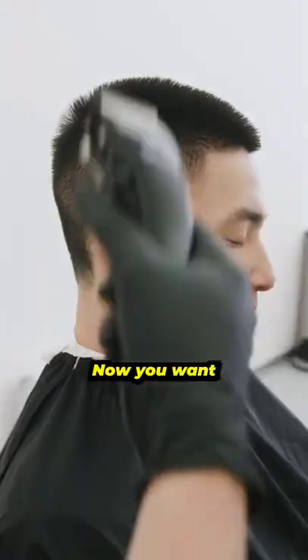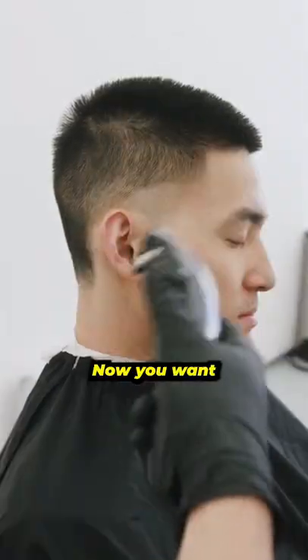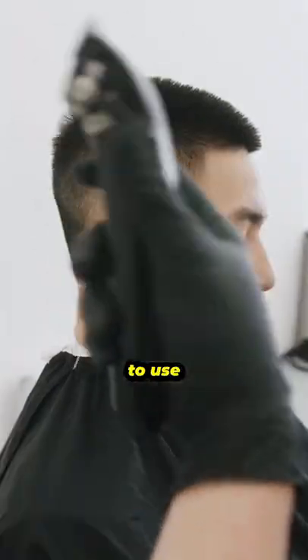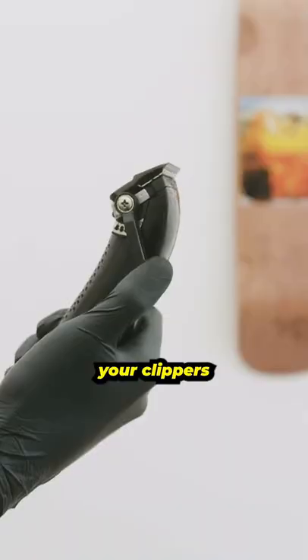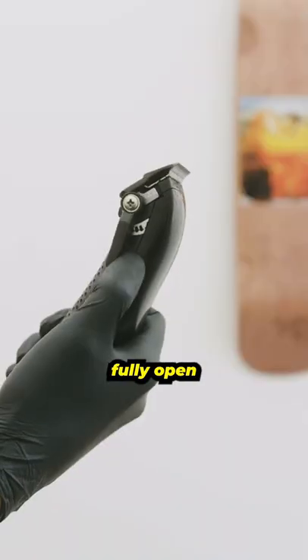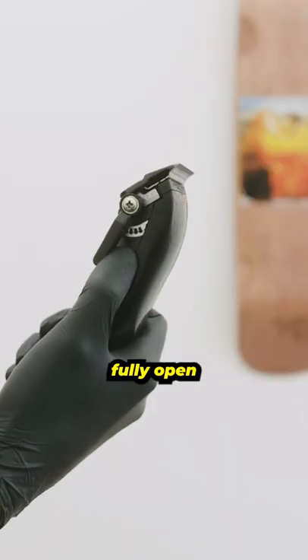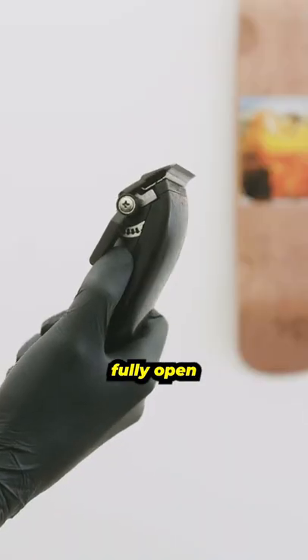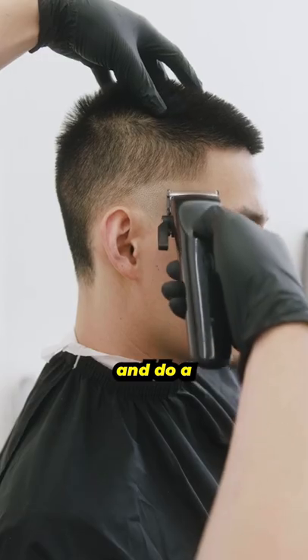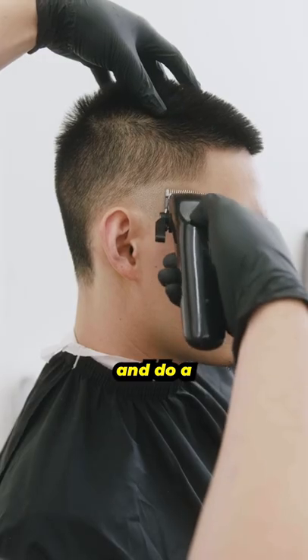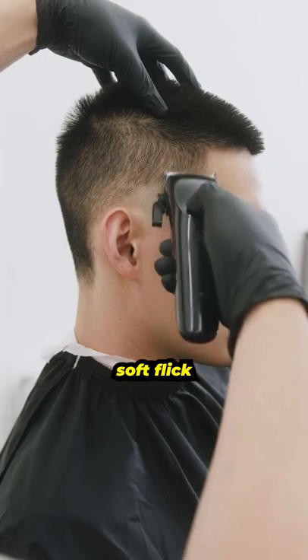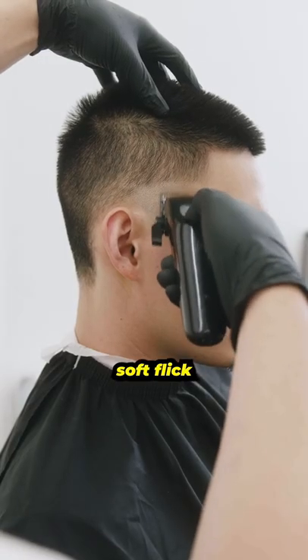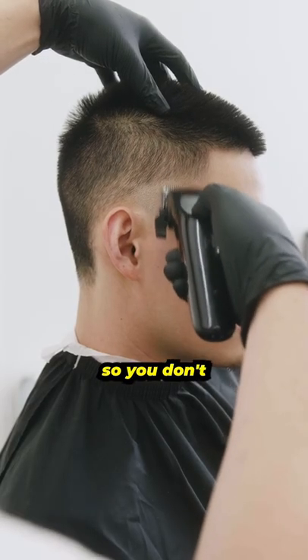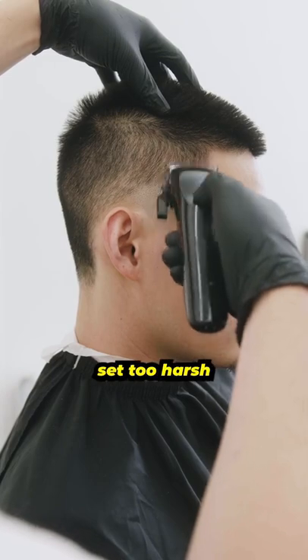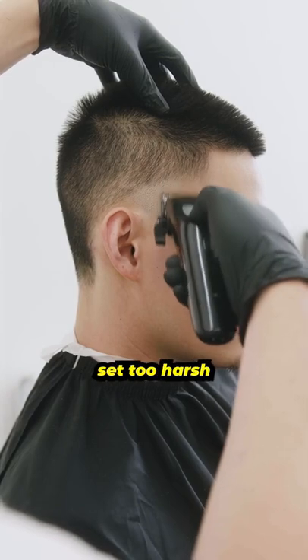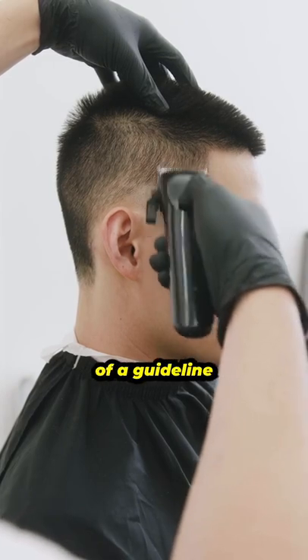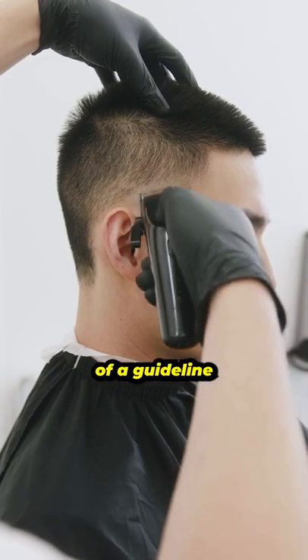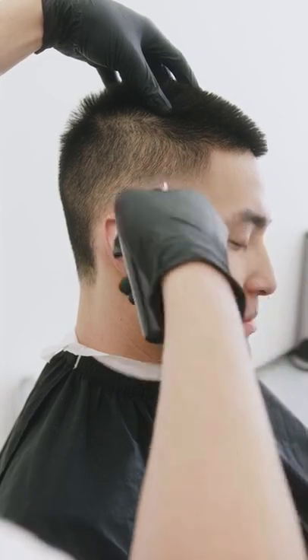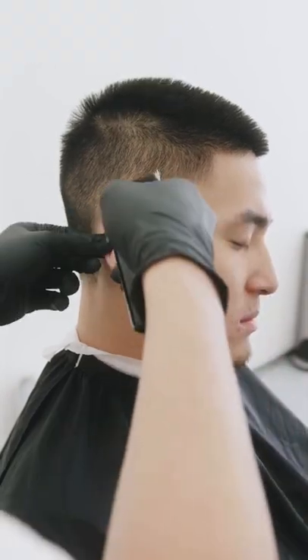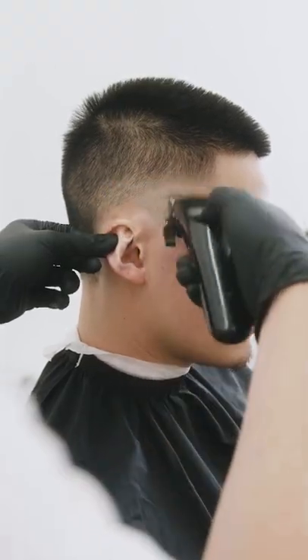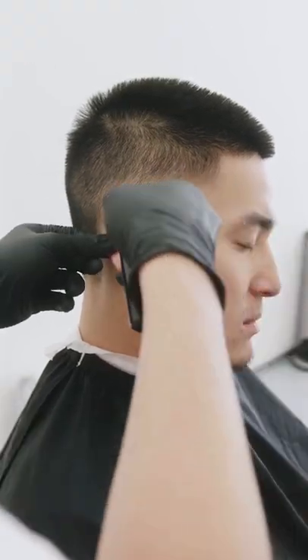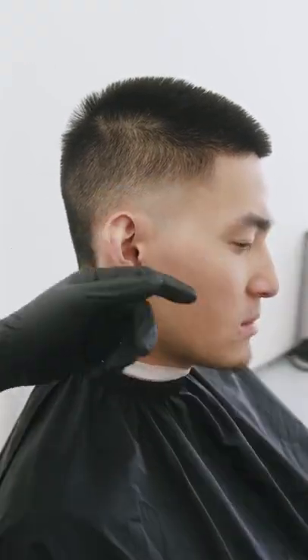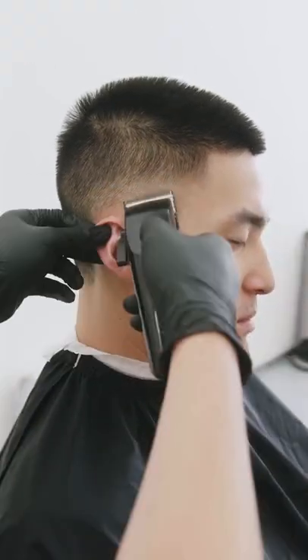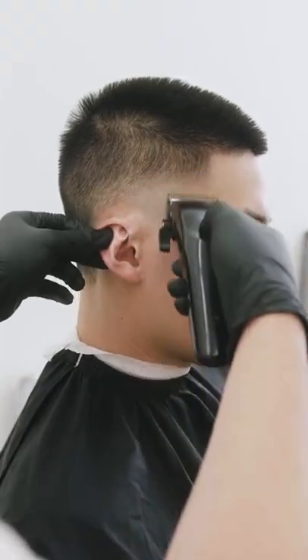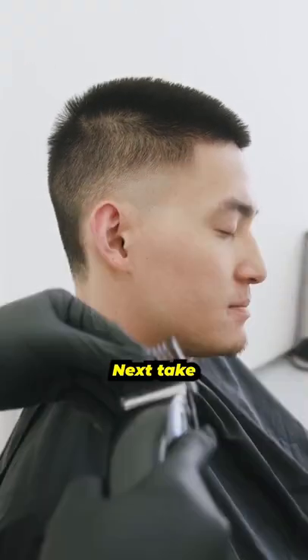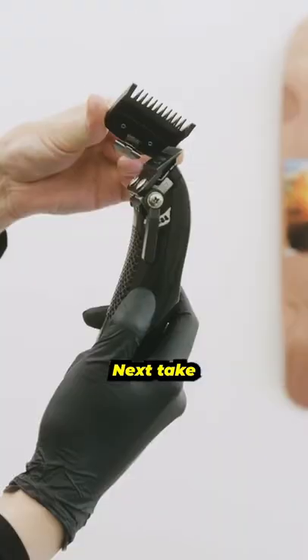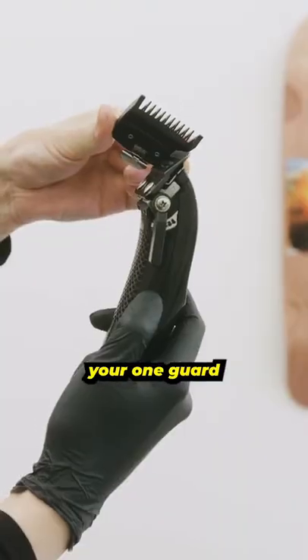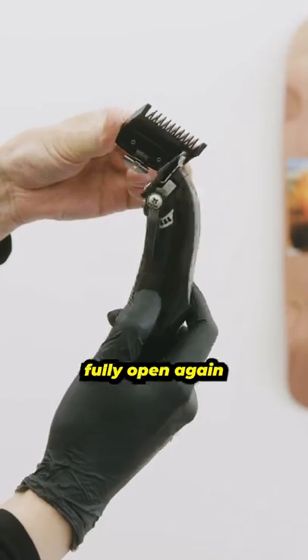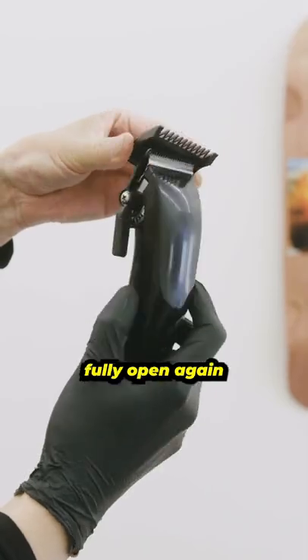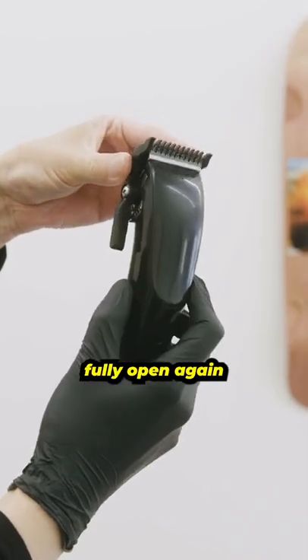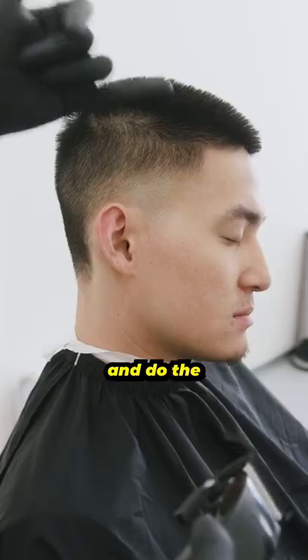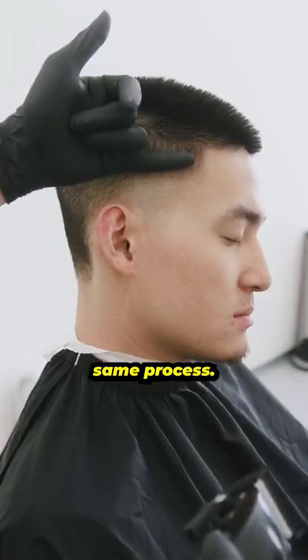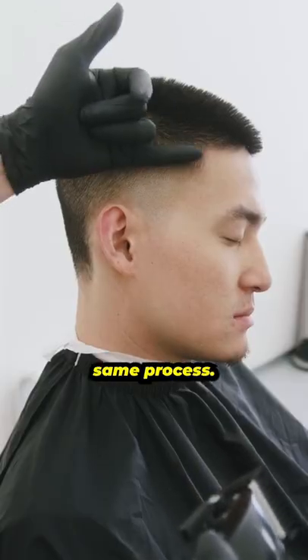Now you want to use your clippers. Fully open and do a soft flick so you don't set too harsh of a guideline. Next, take your one guard, fully open again, and do the same process.